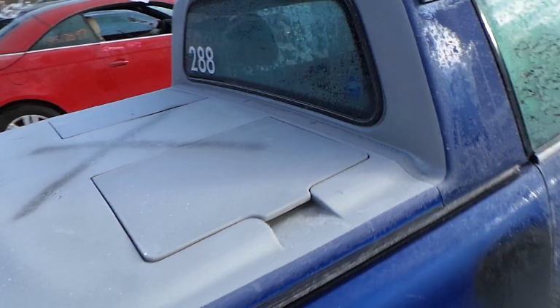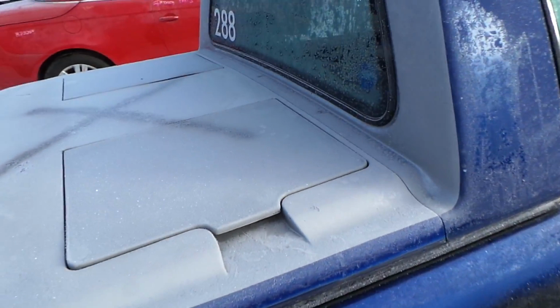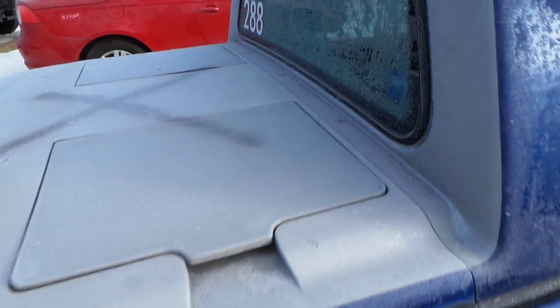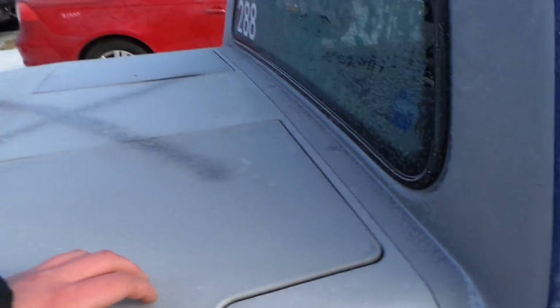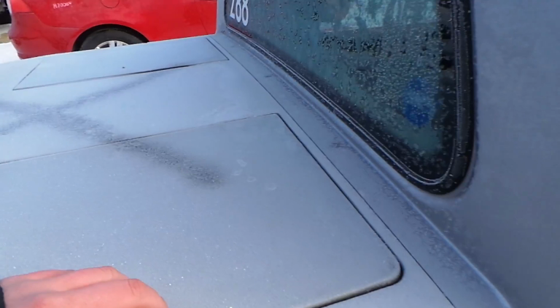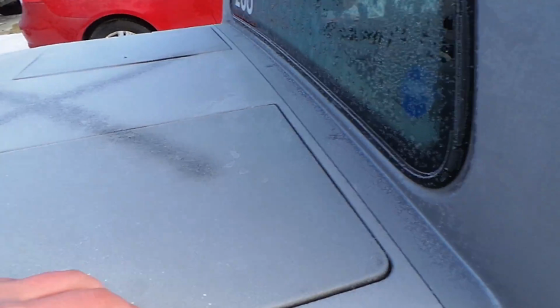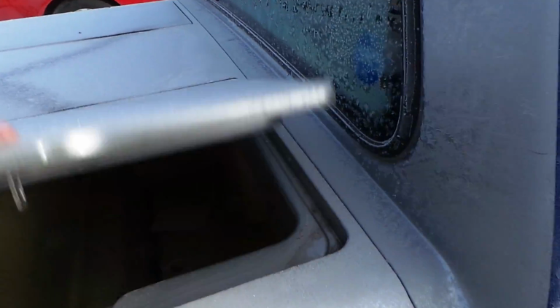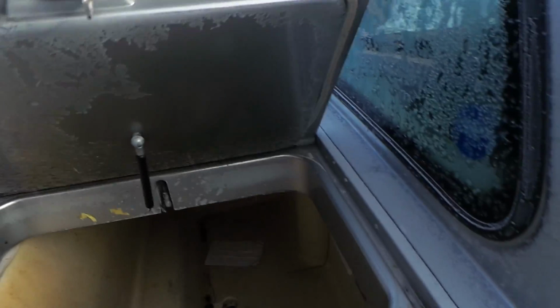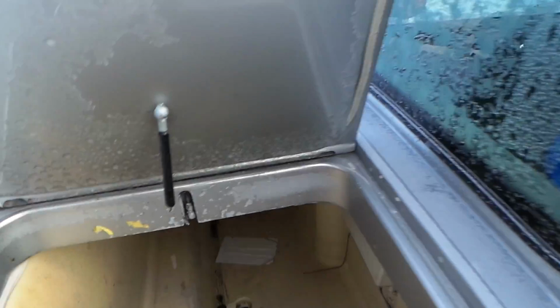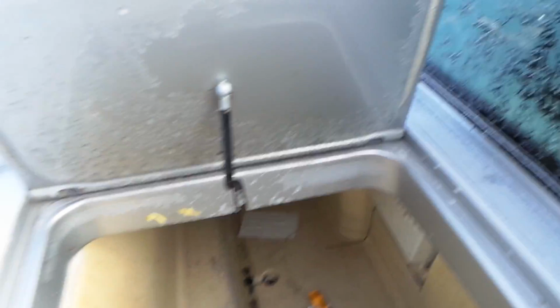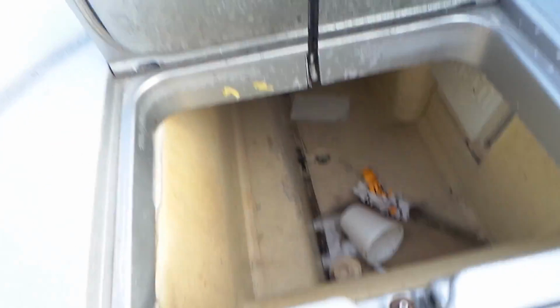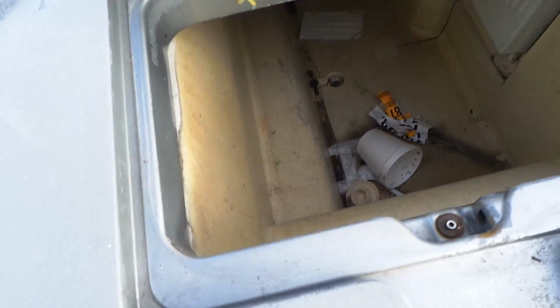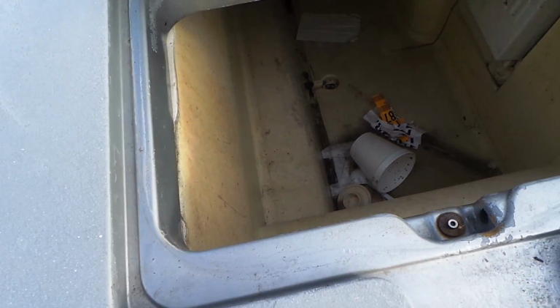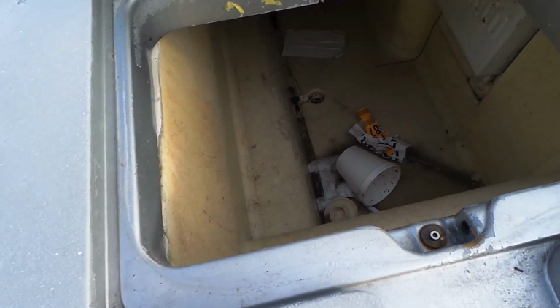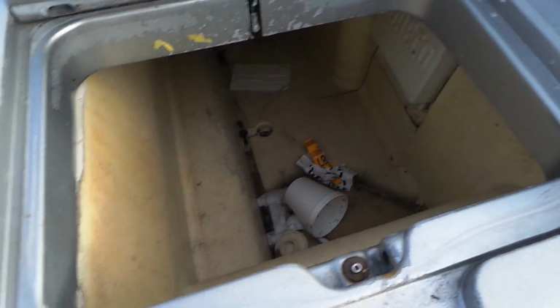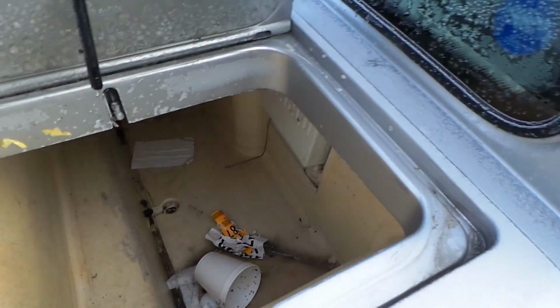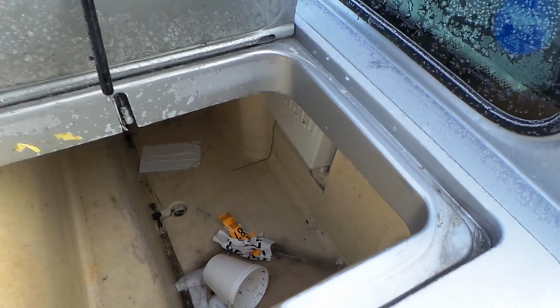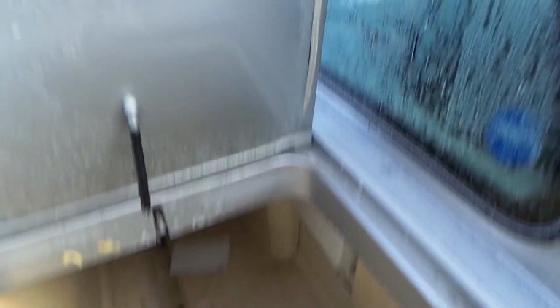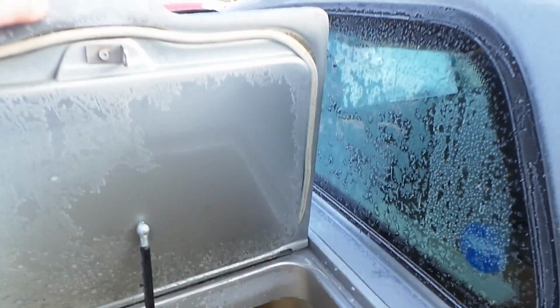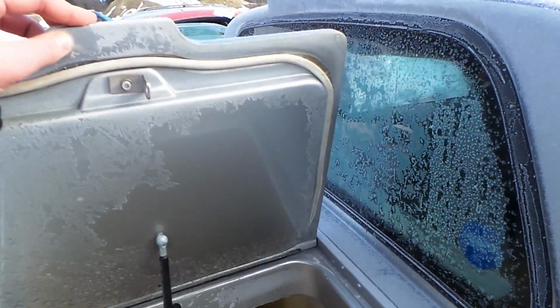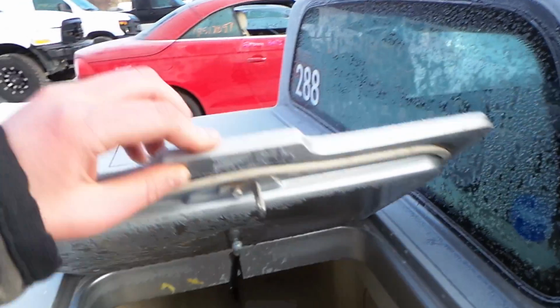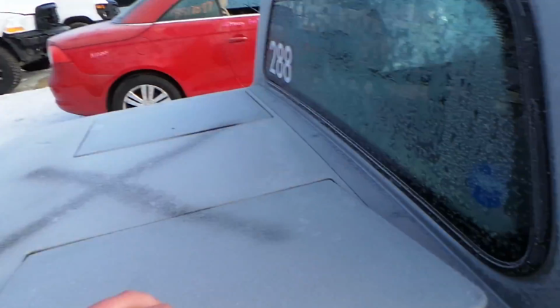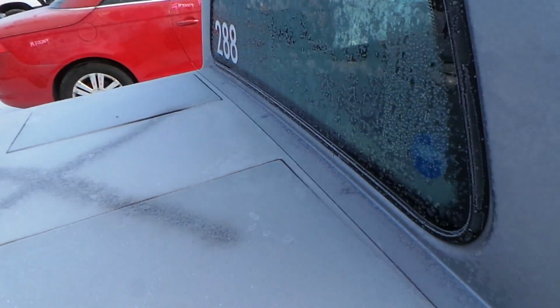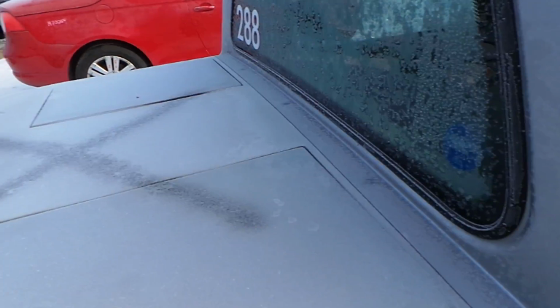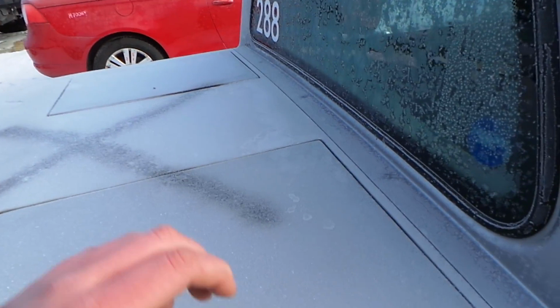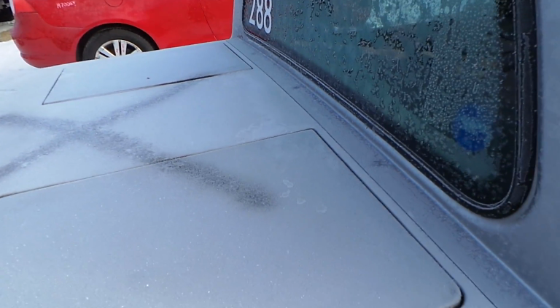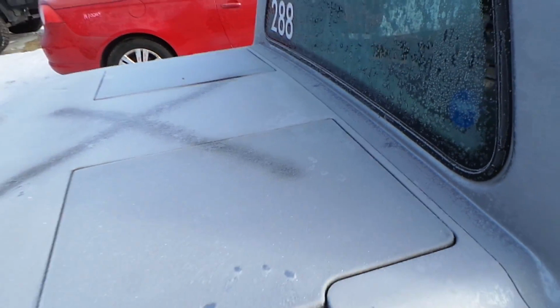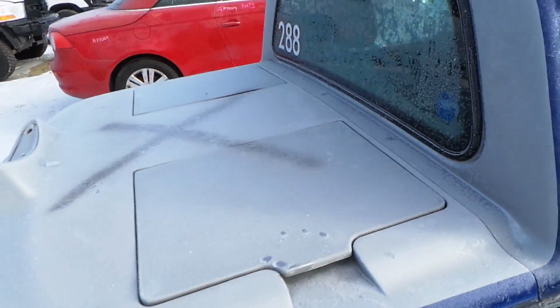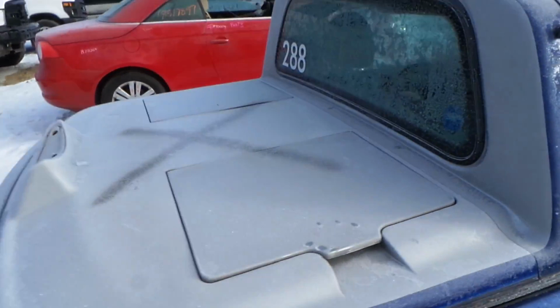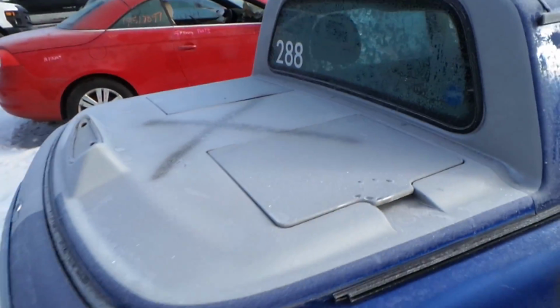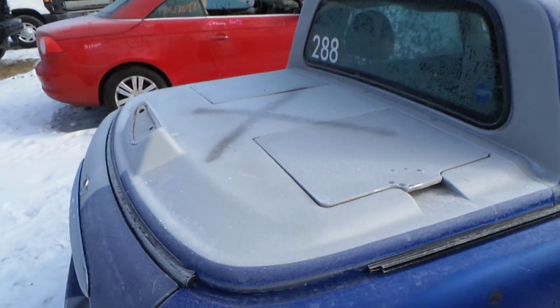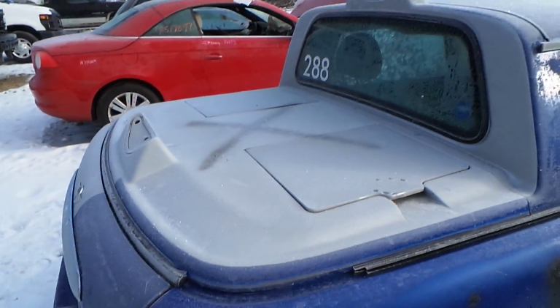Inside here we have two coolers. This car is definitely custom.